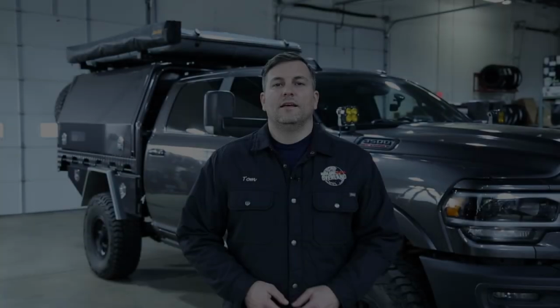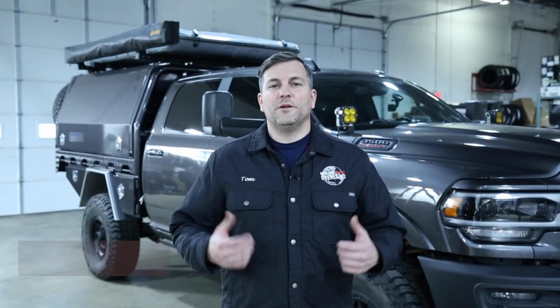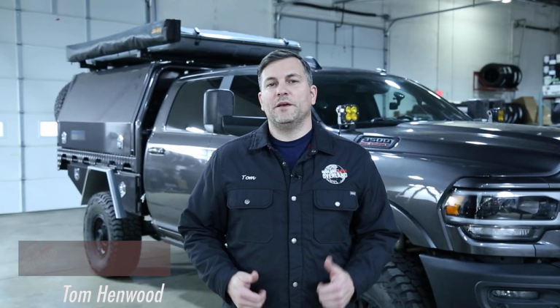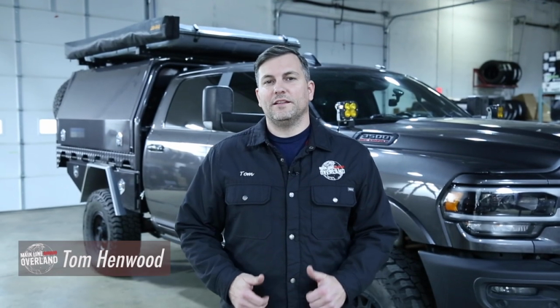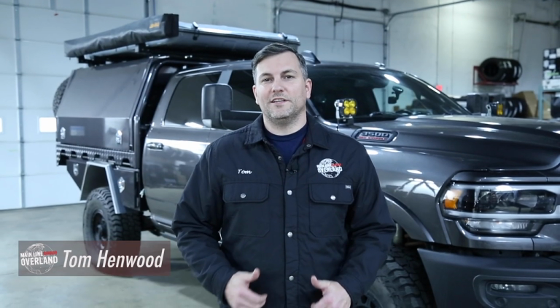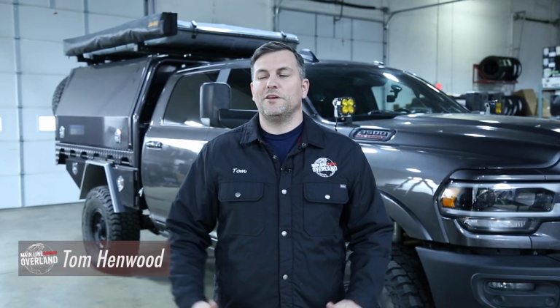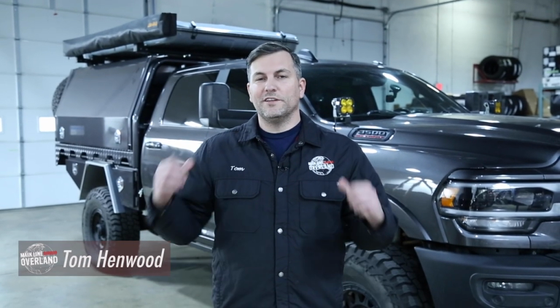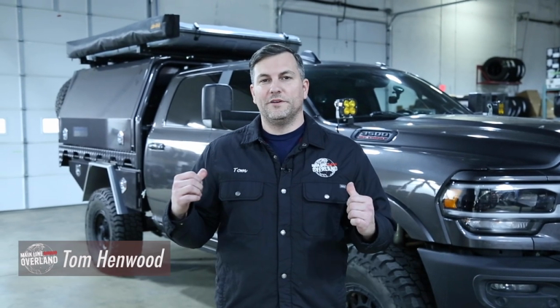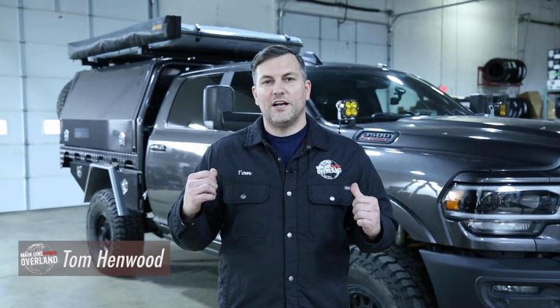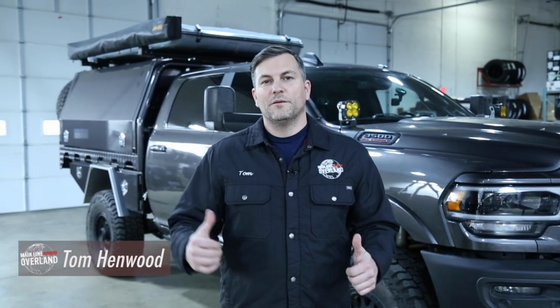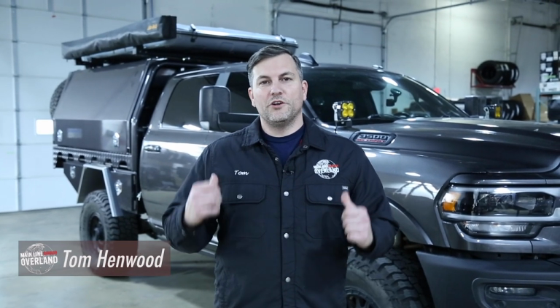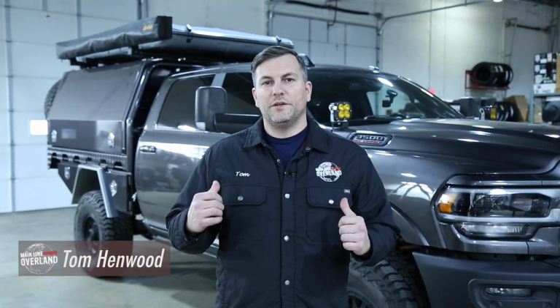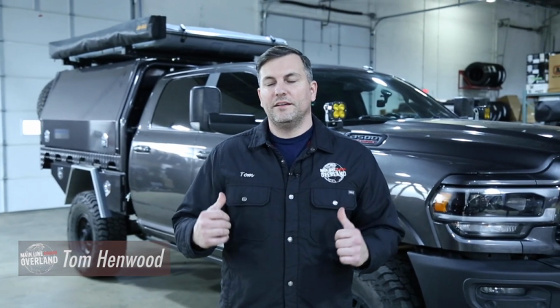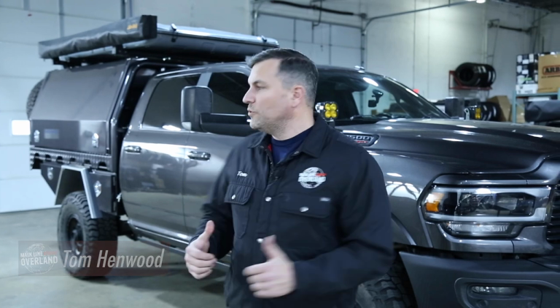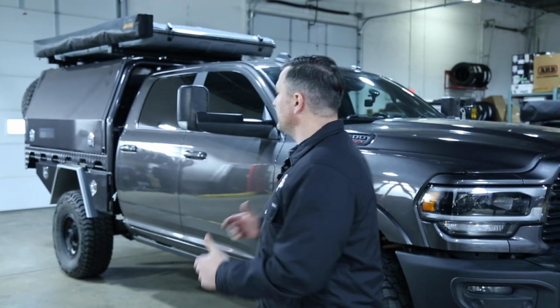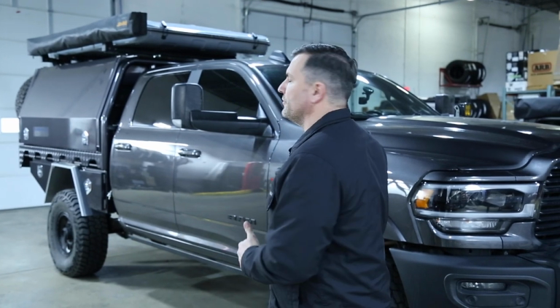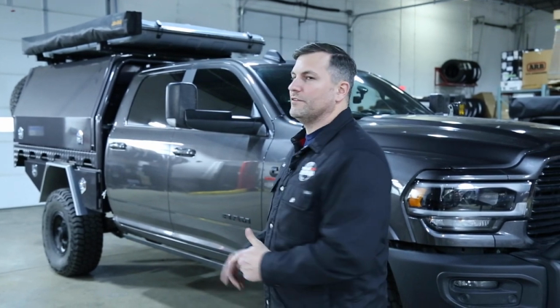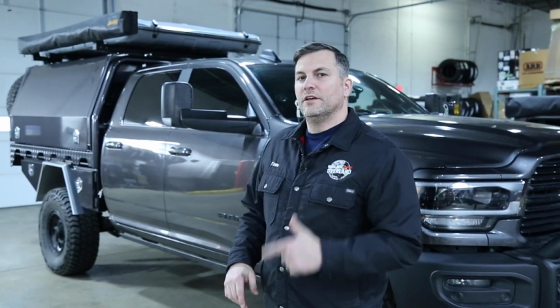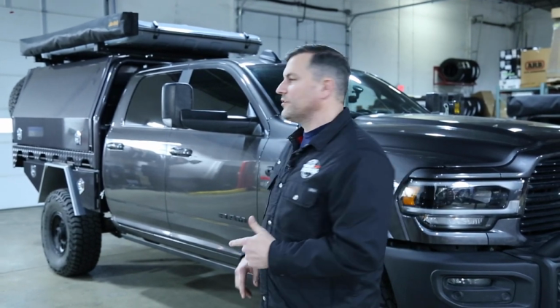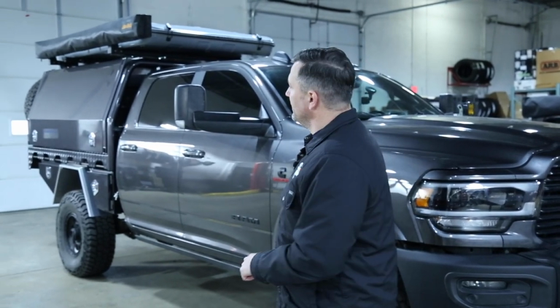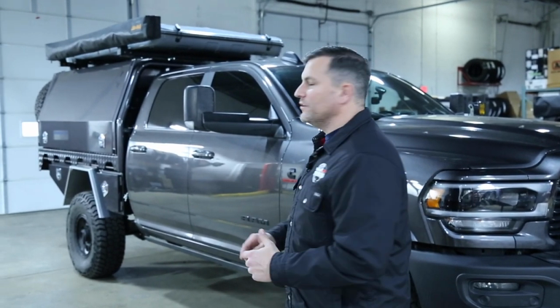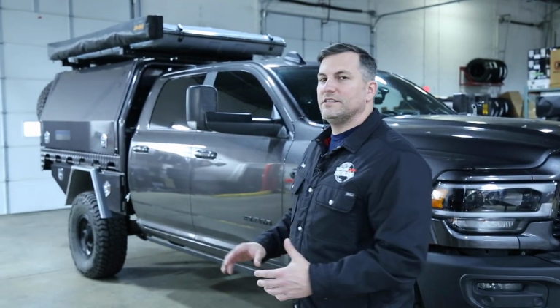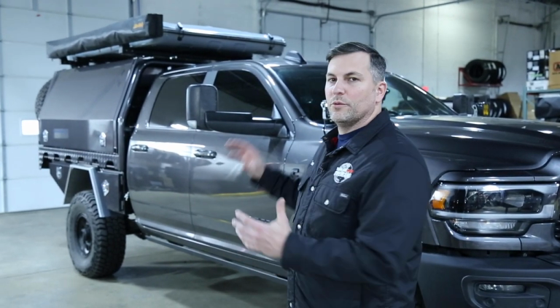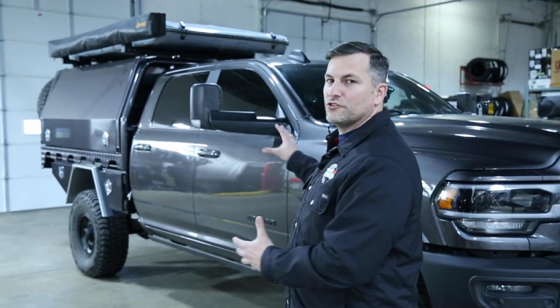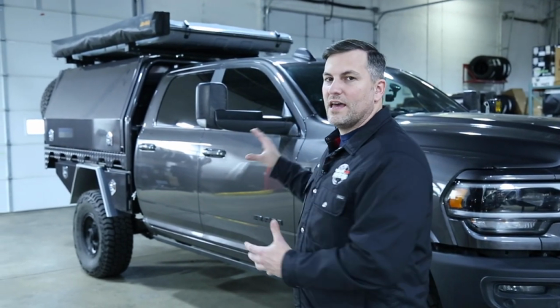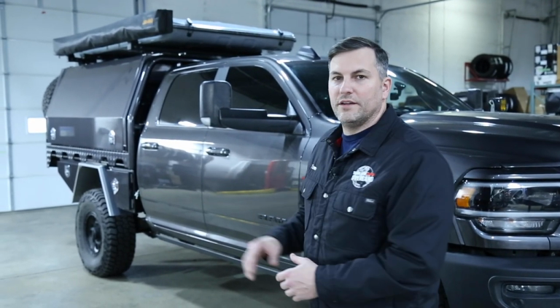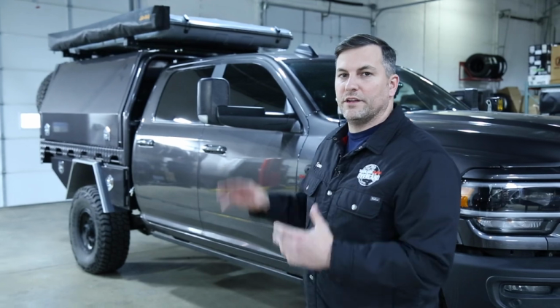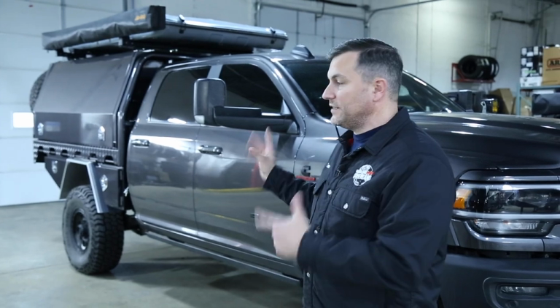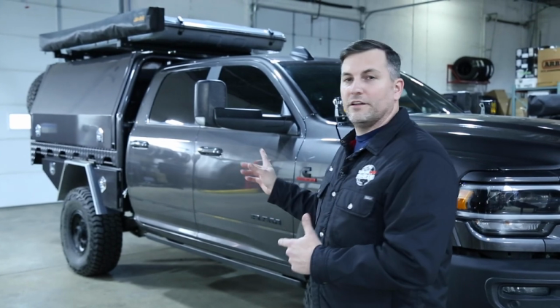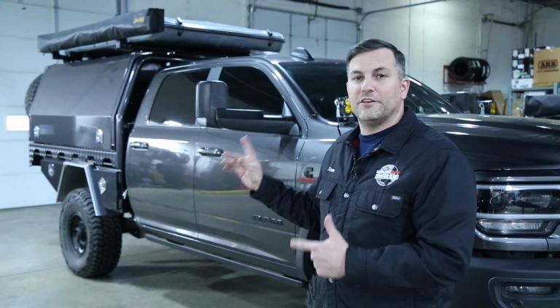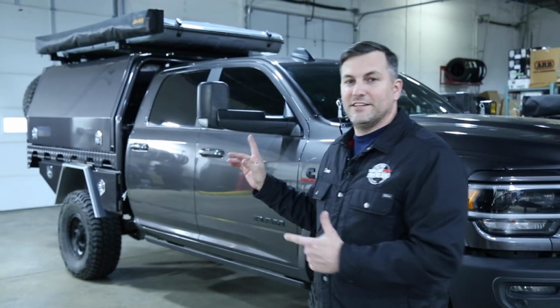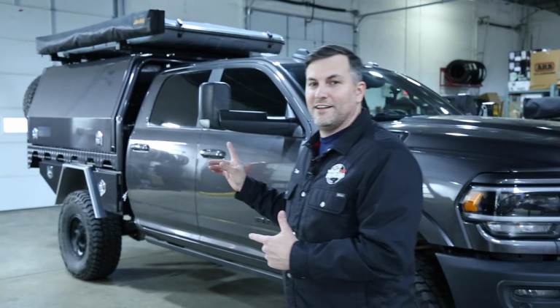How's it going? I'm Tom Hendel with Mainline Overland. Today we have a really cool build in the shop. I'm going to show you a little bit about it. It's a 2020 Ram 3500 crew cab. We recently did a Norweld tray and canopy on it, so we're going to take a look at all the goodies inside and out.